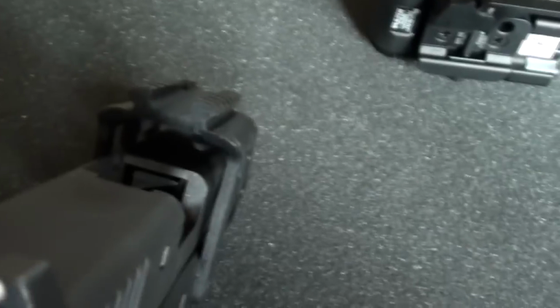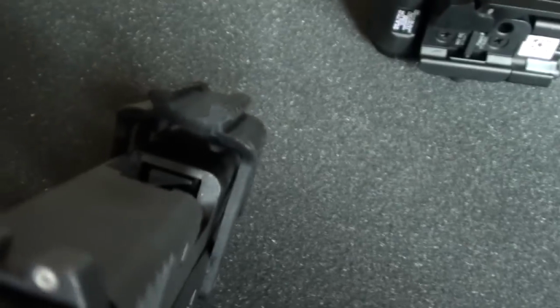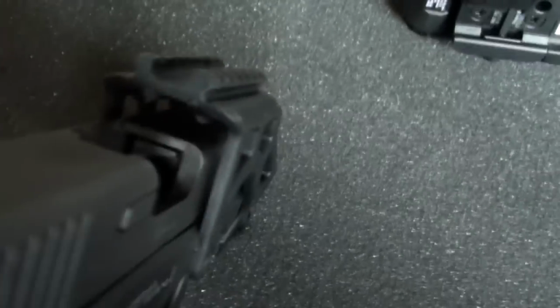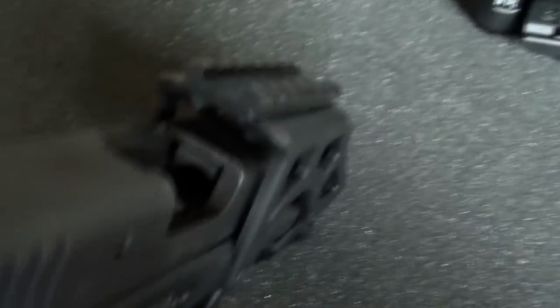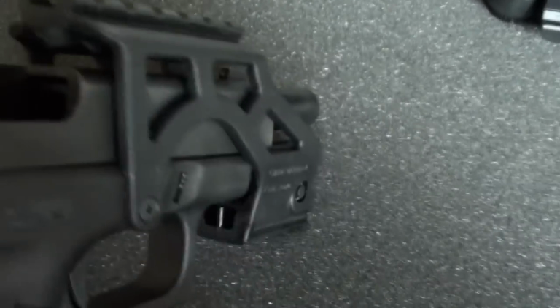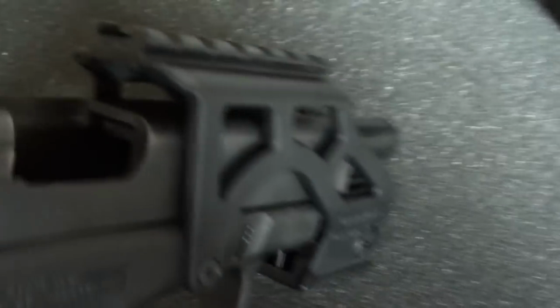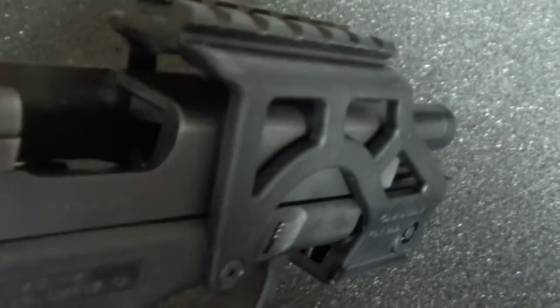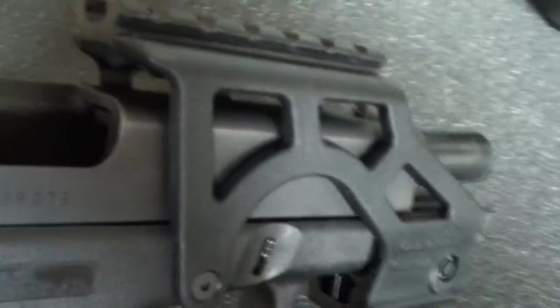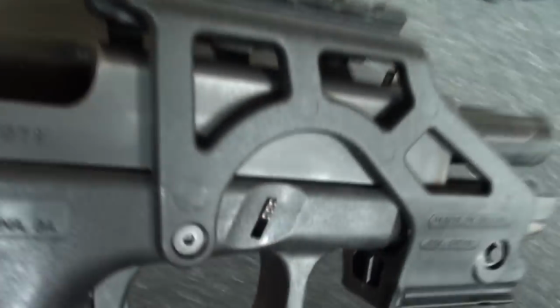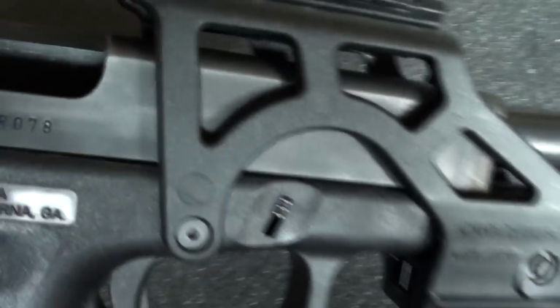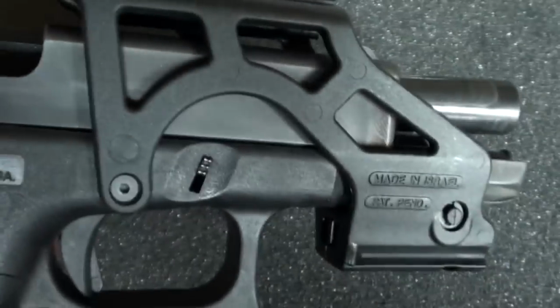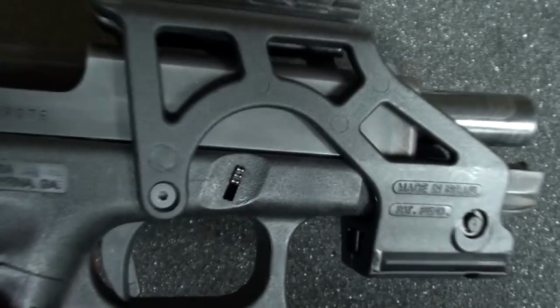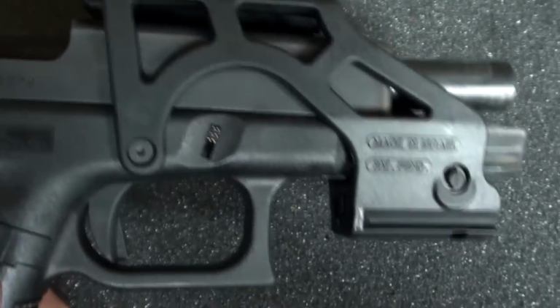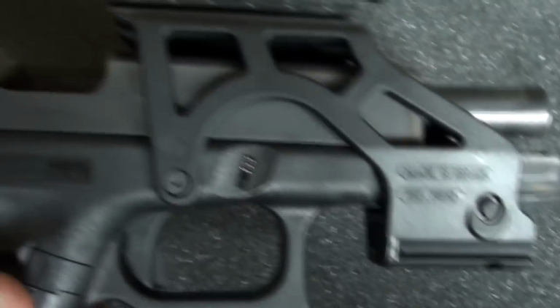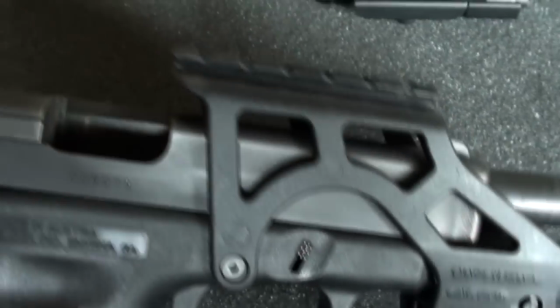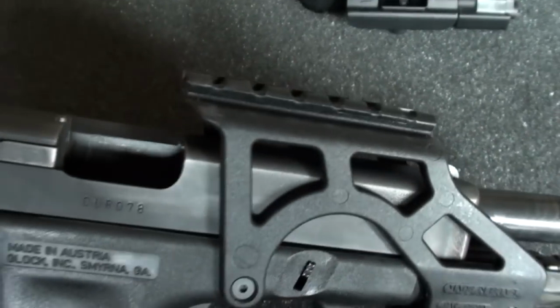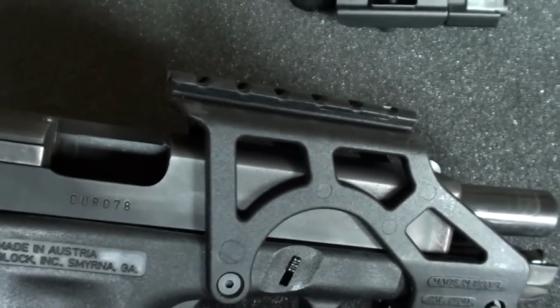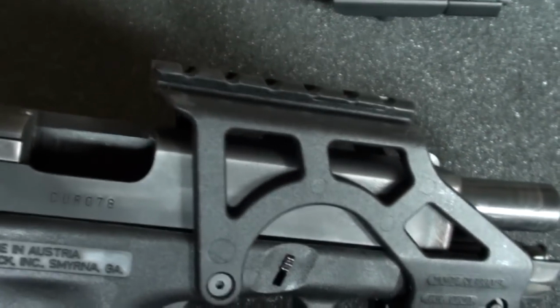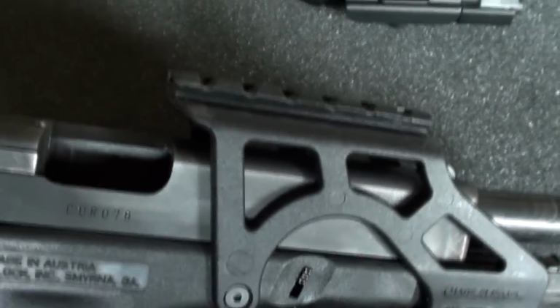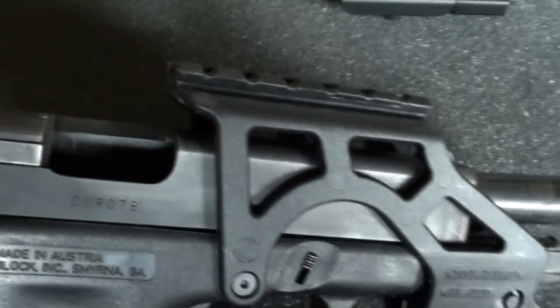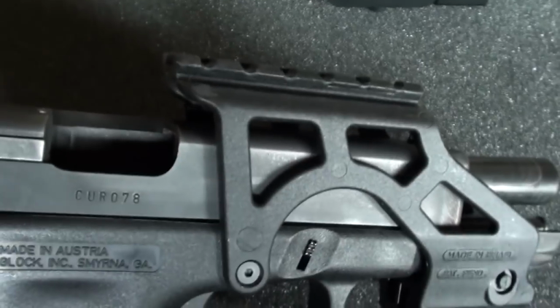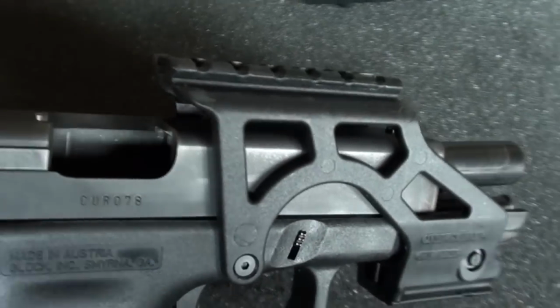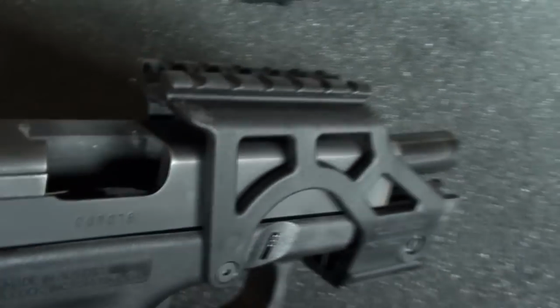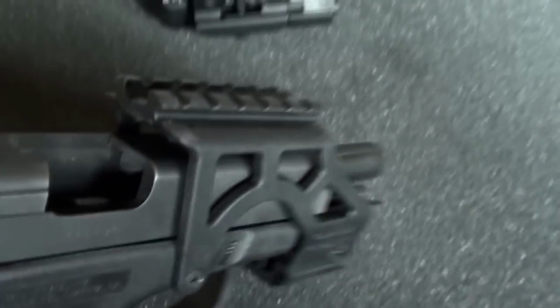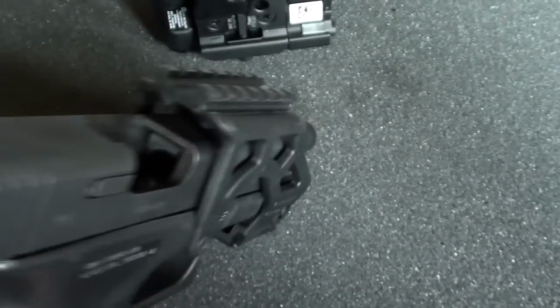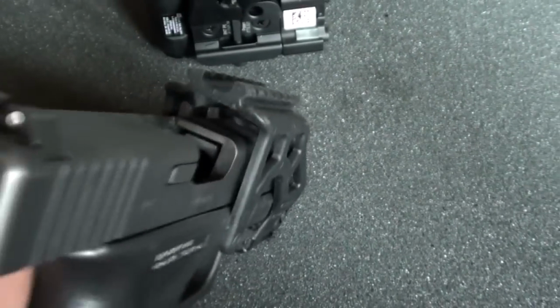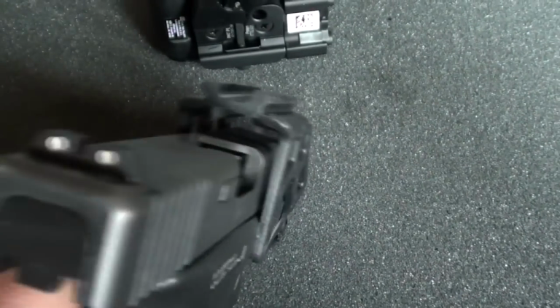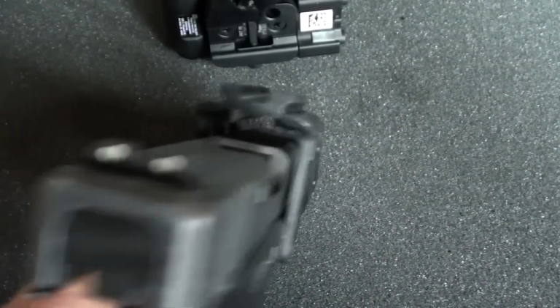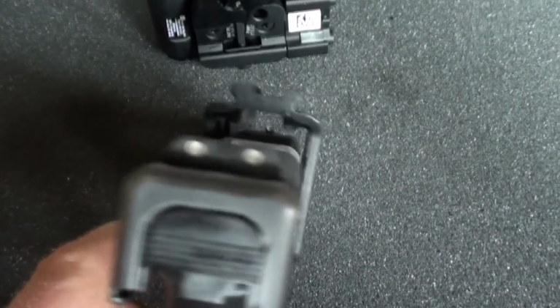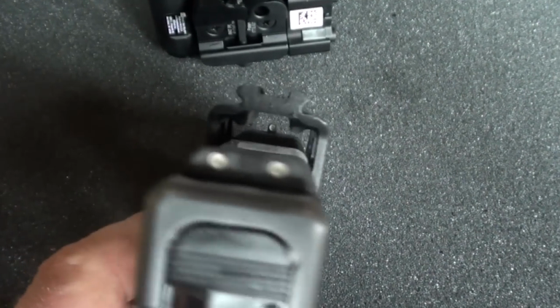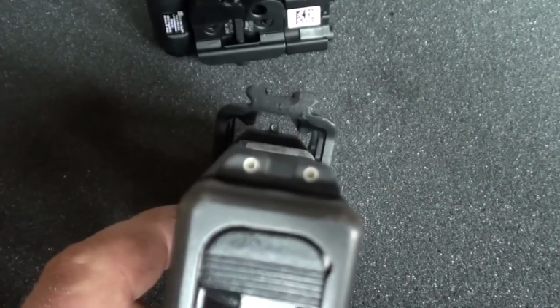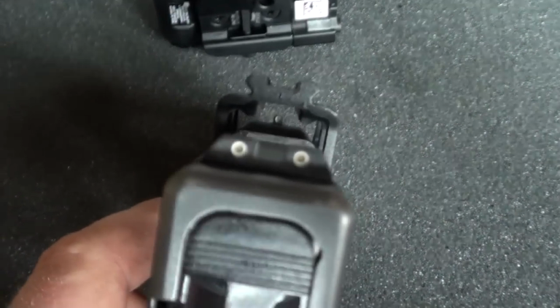My son and I took this thing out to the range last night to see how it would work out, and I thought you guys might want to come along and spend some time with us there. So I'll show you that video now.